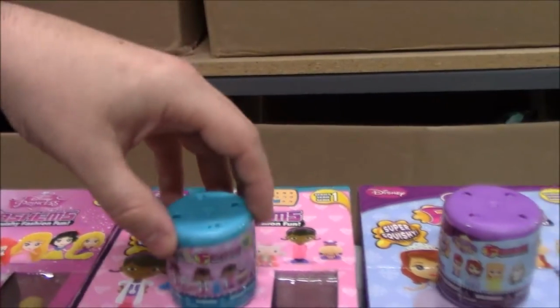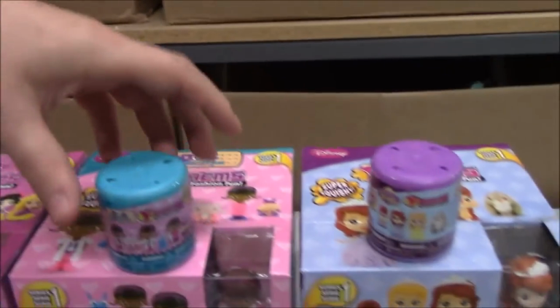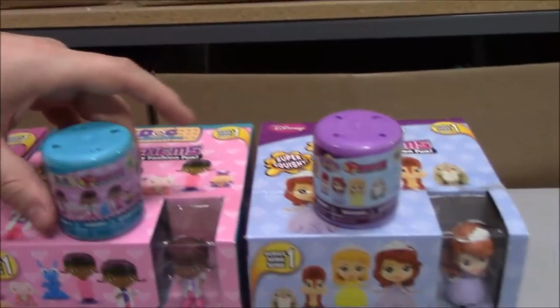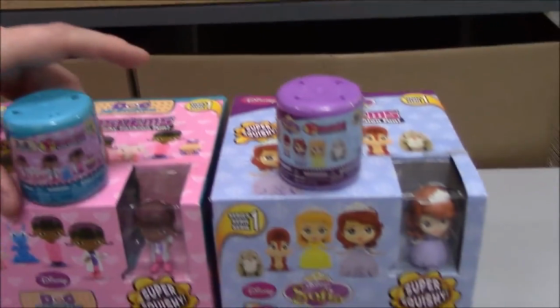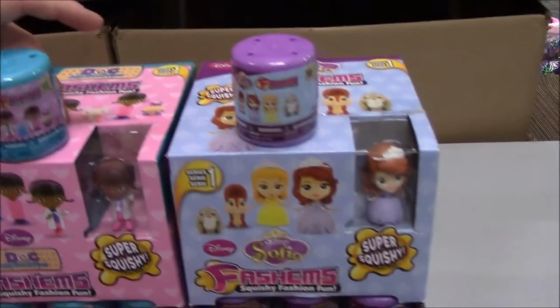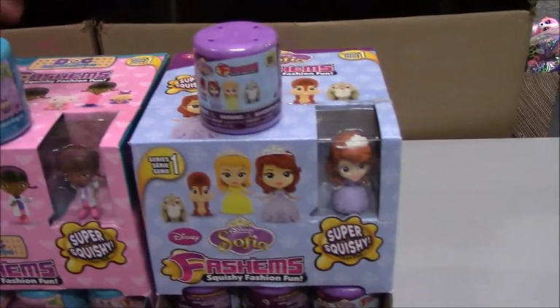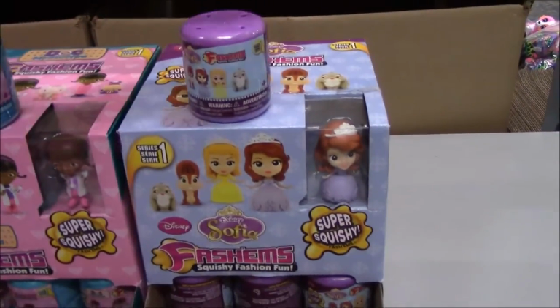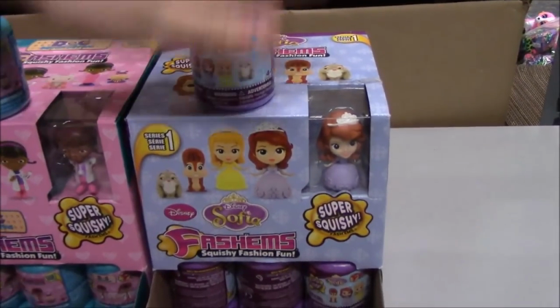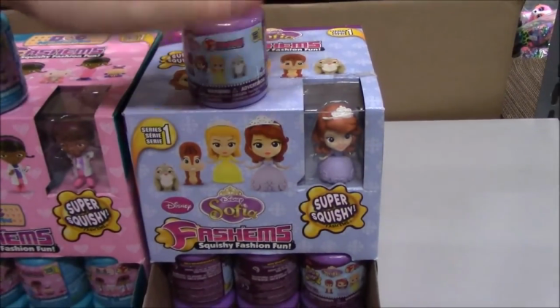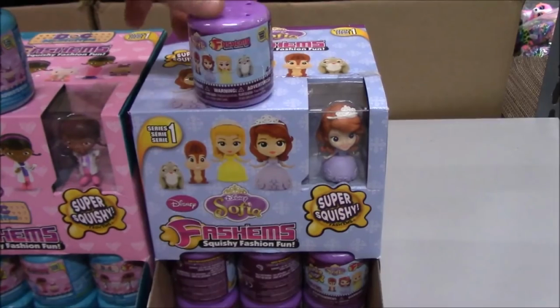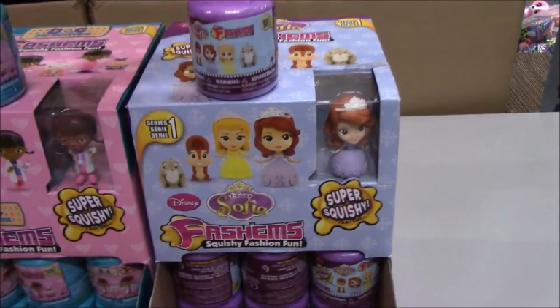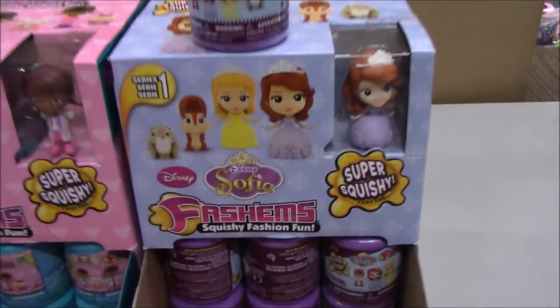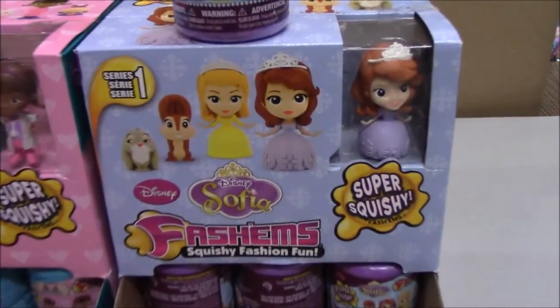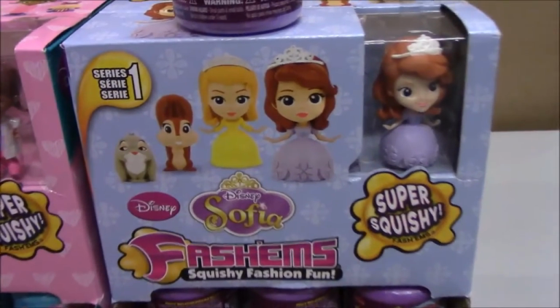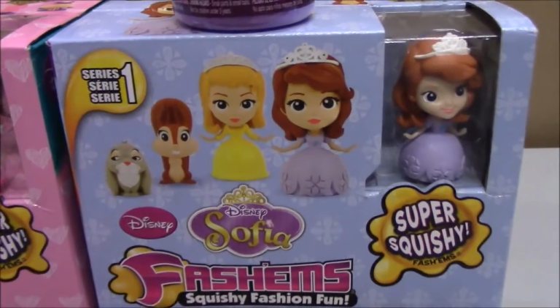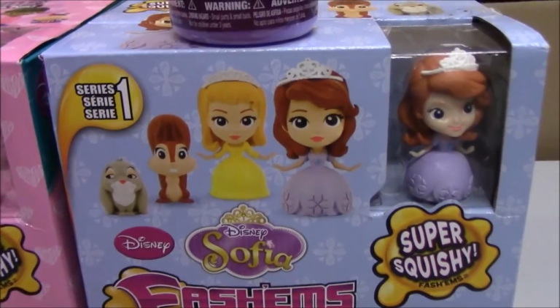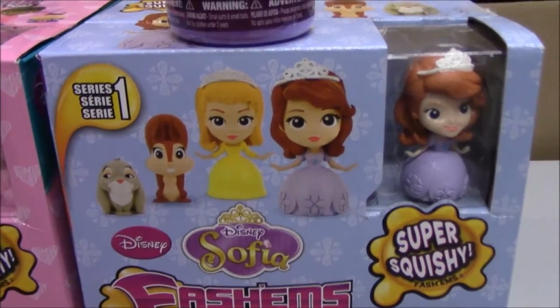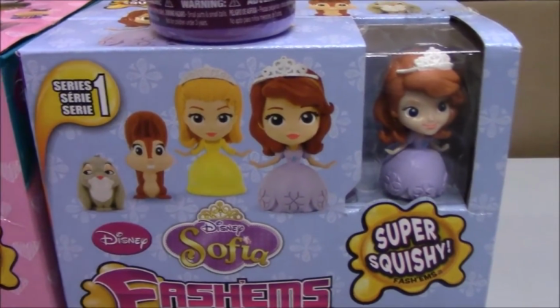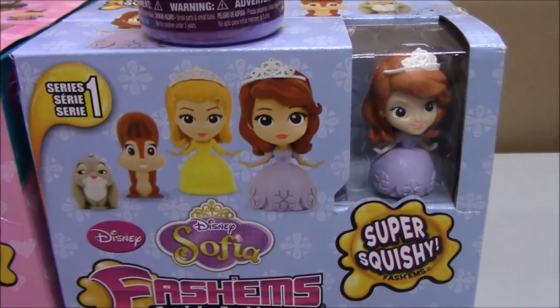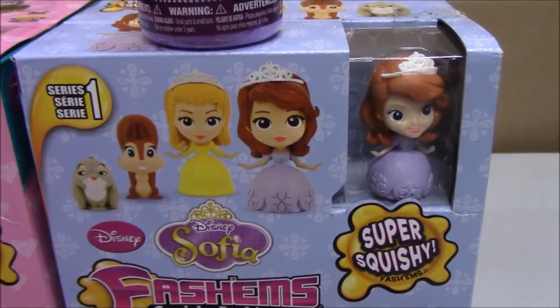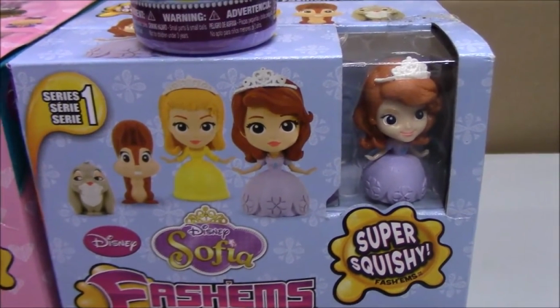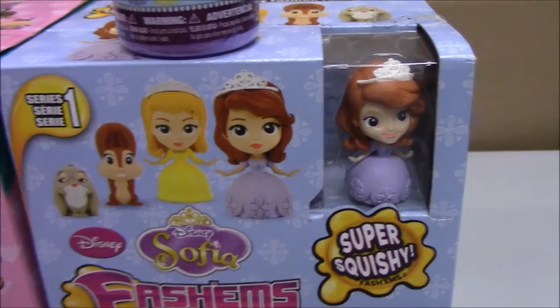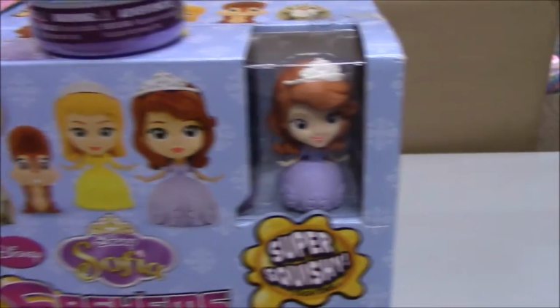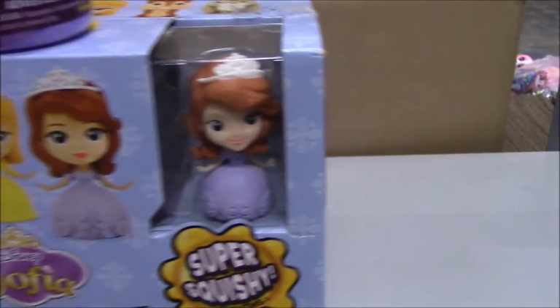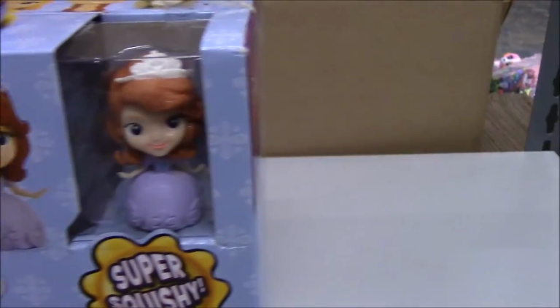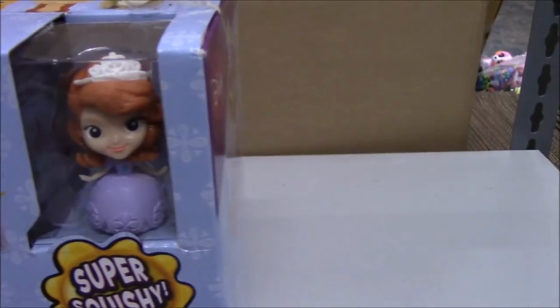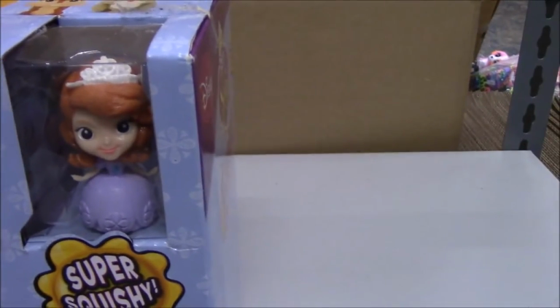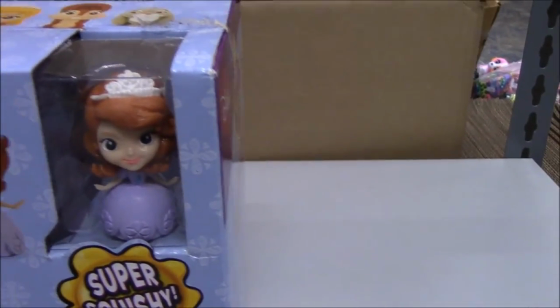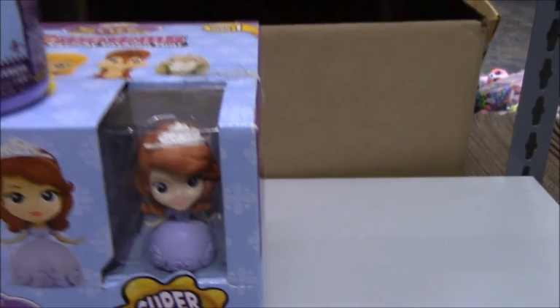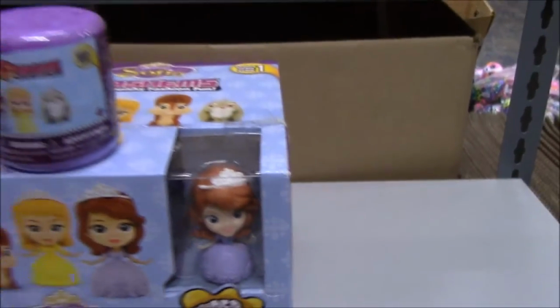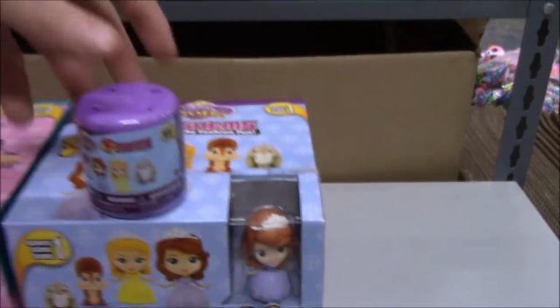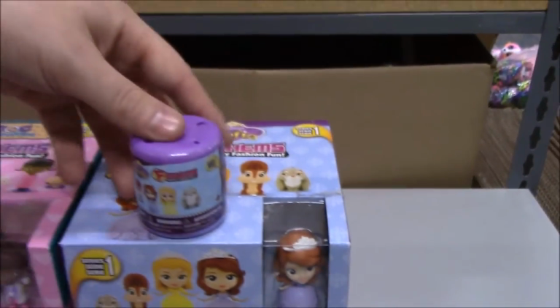The last new set we got in here was Sofia the First. This is actually a set of five. We'll take a look at that, and then the one in the display, and finally the pack.